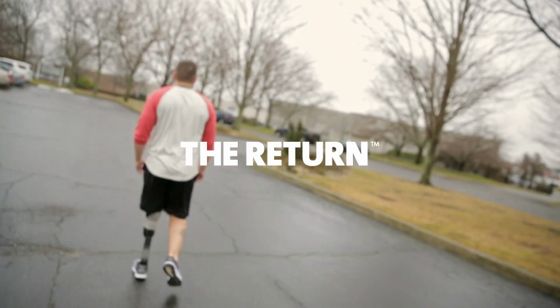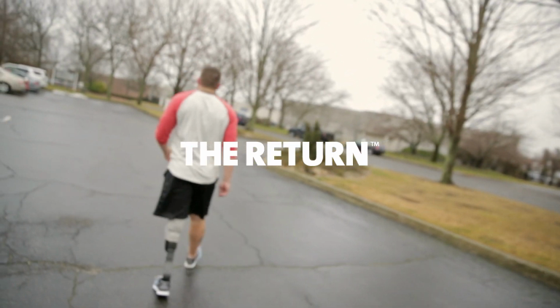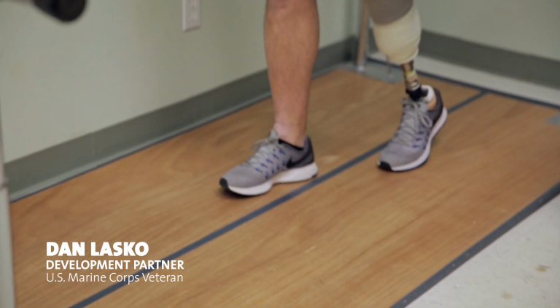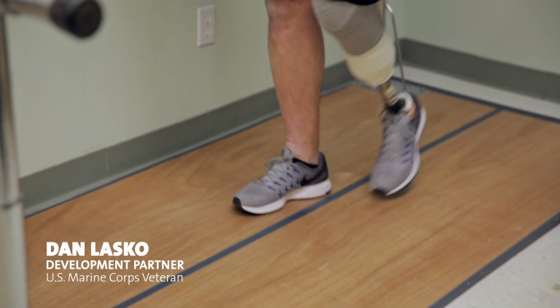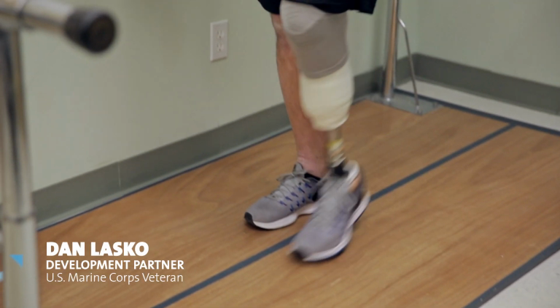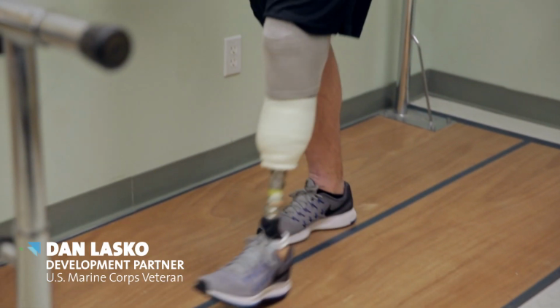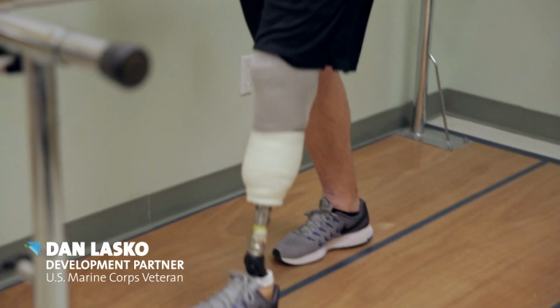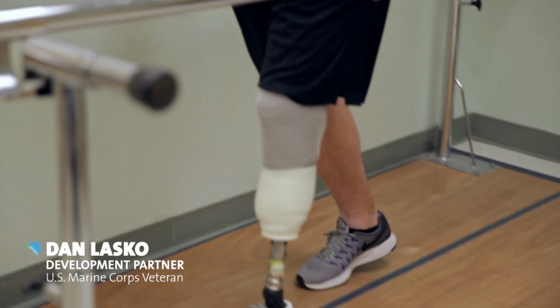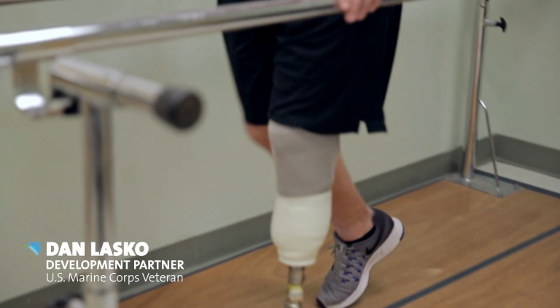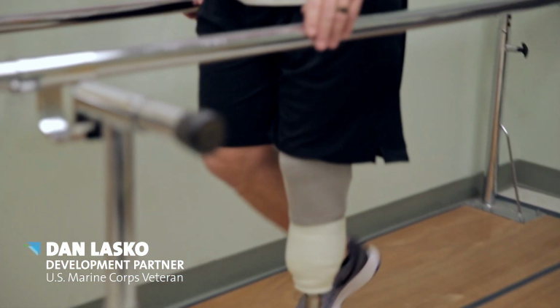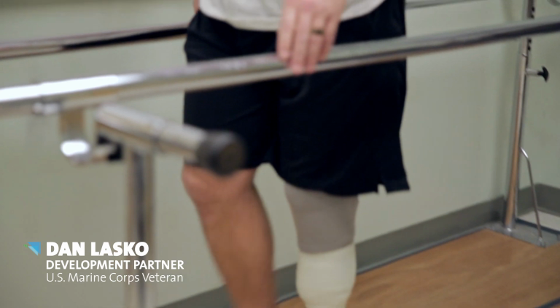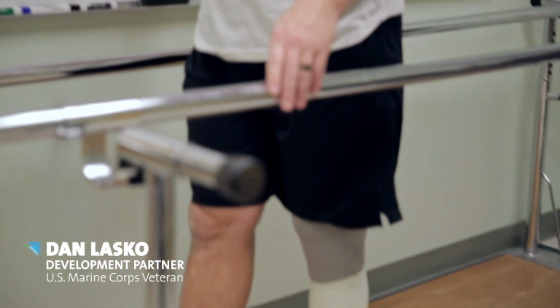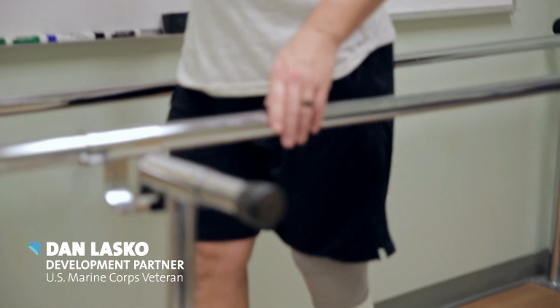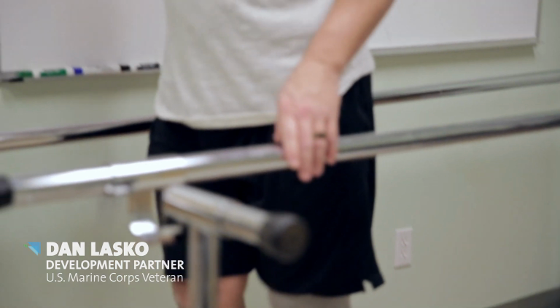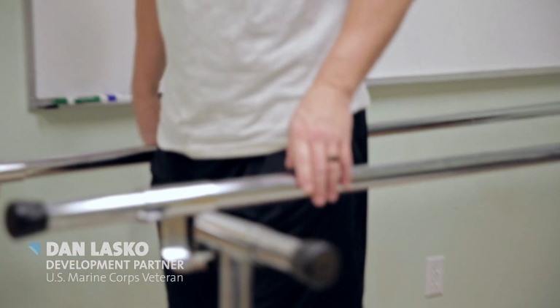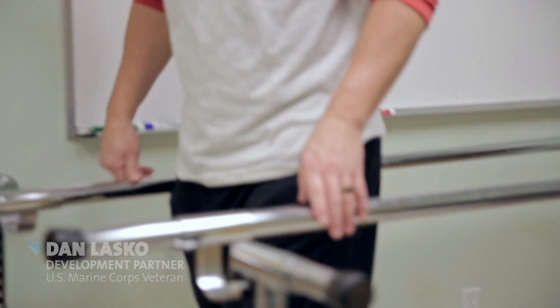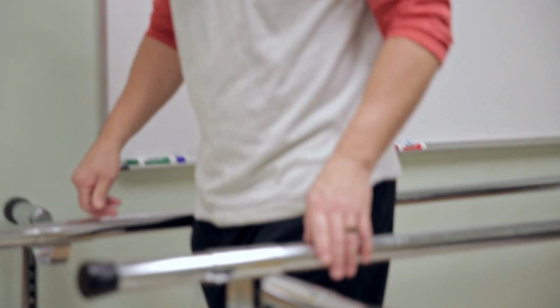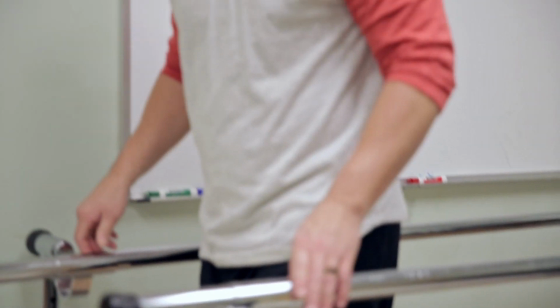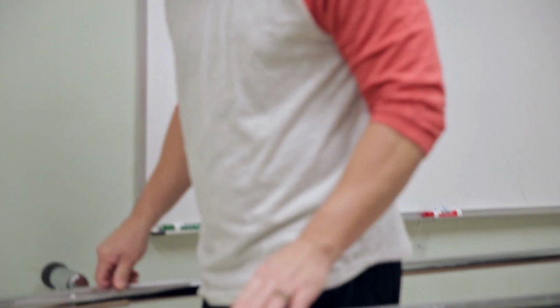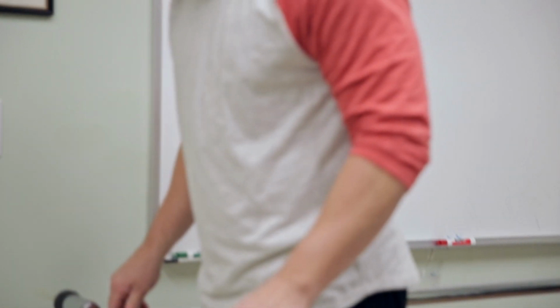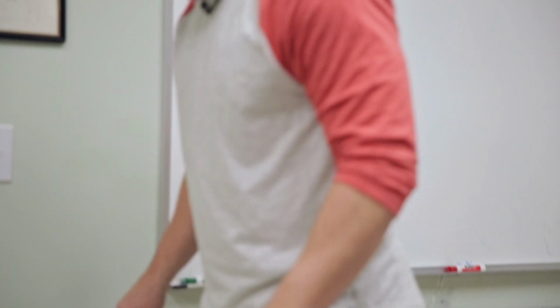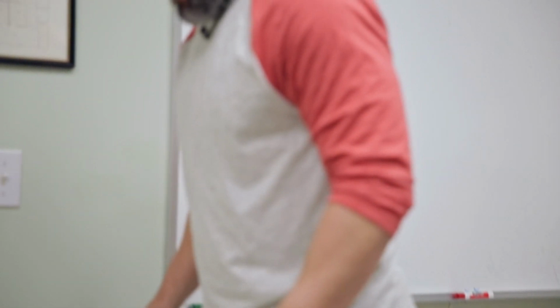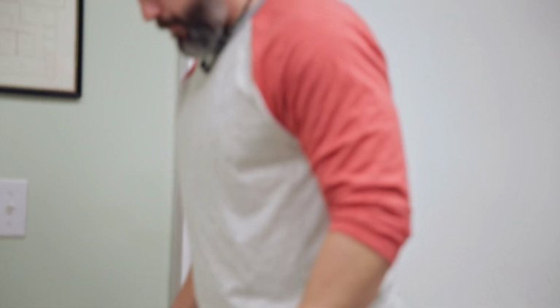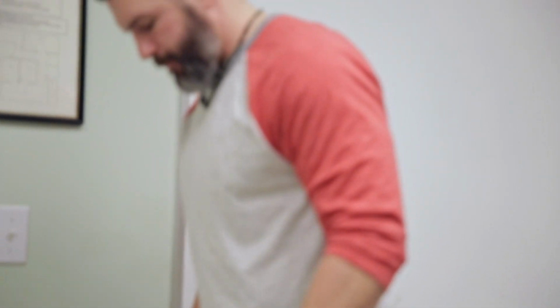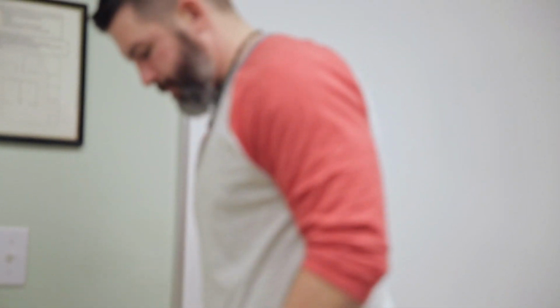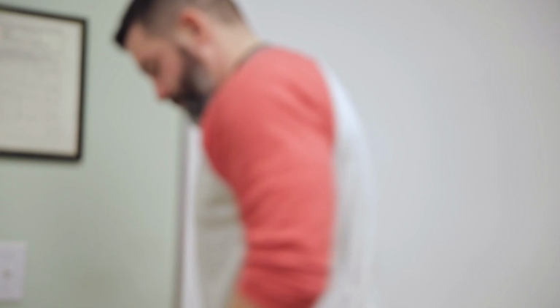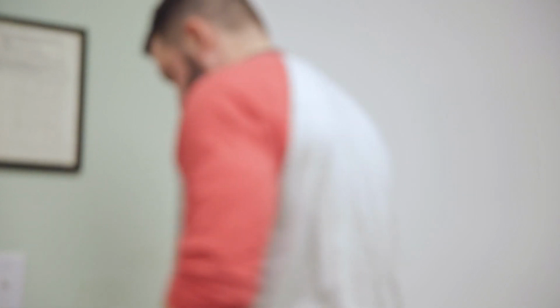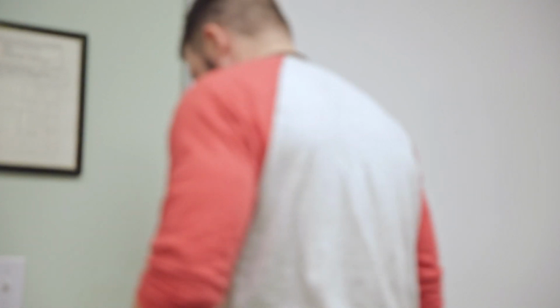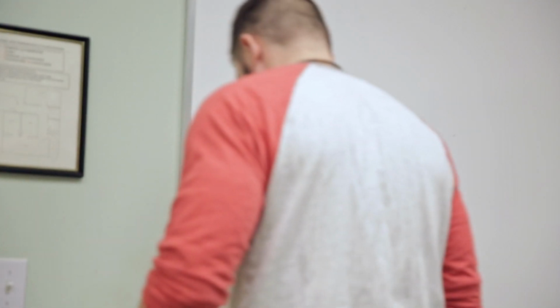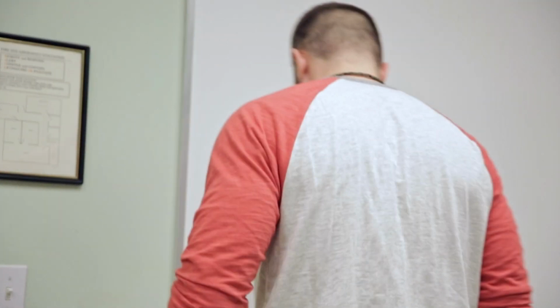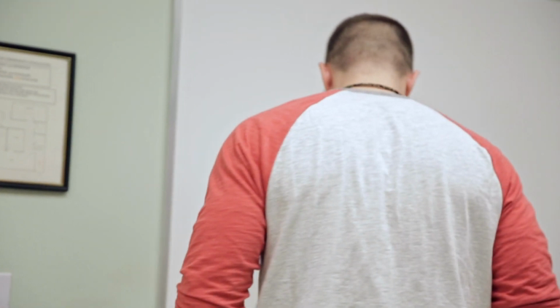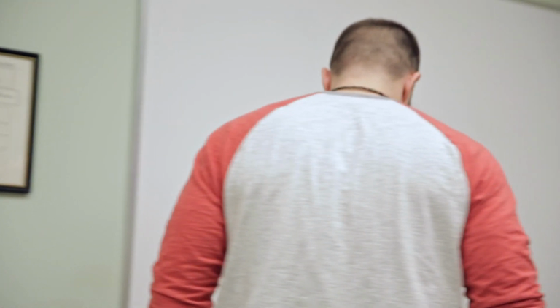I lost my leg in 2004 in Afghanistan while serving with the Marines. I remember the doctor coming in like, 'Oh, you're going to start wearing prosthetics.' I was like, wow — I don't even know what a prosthetic leg even looked like back then.